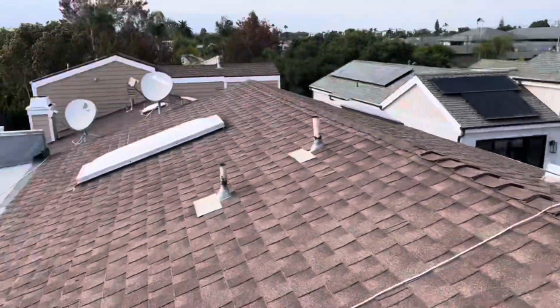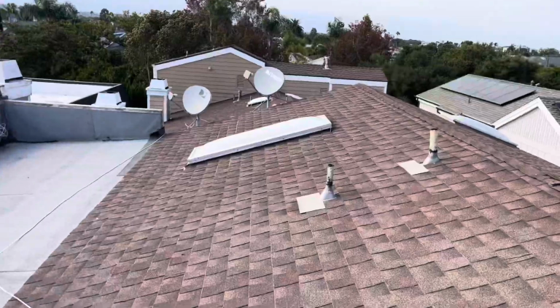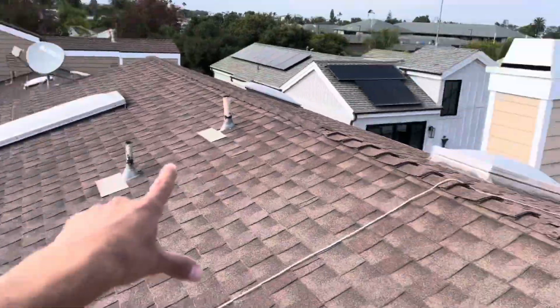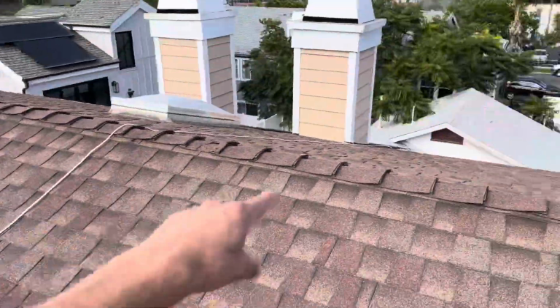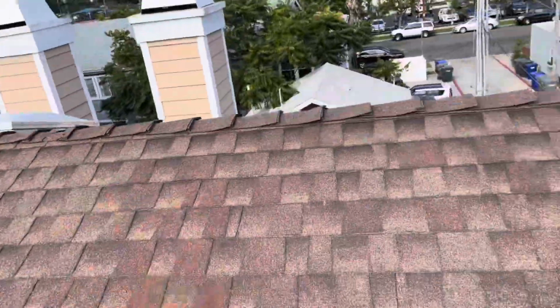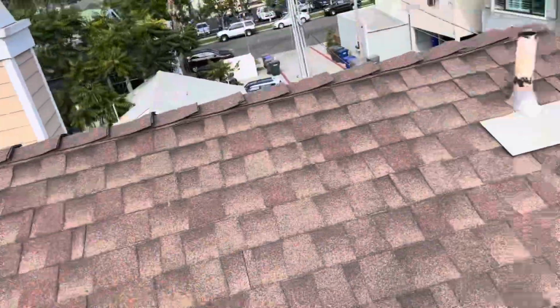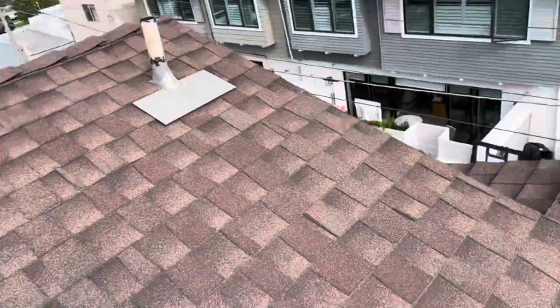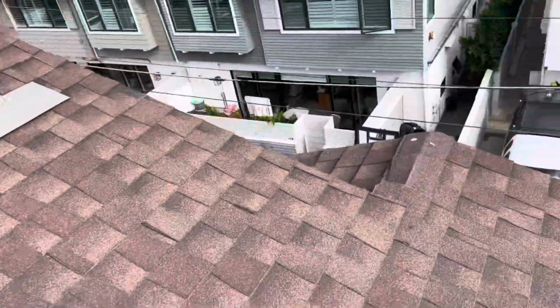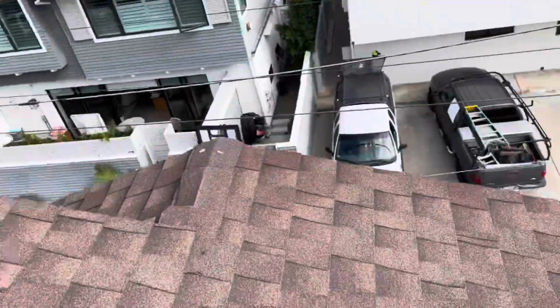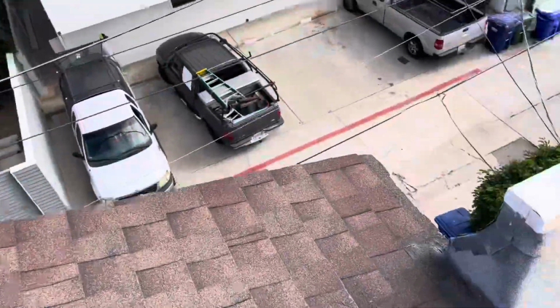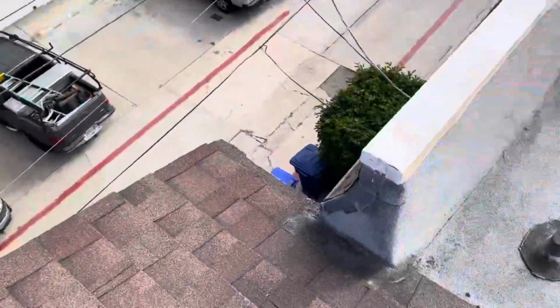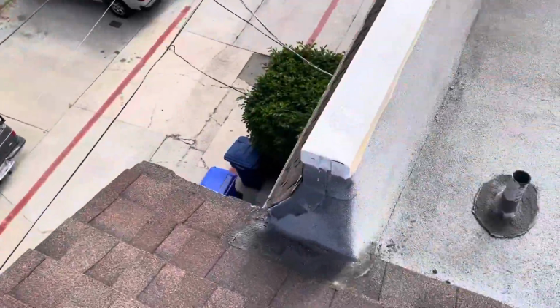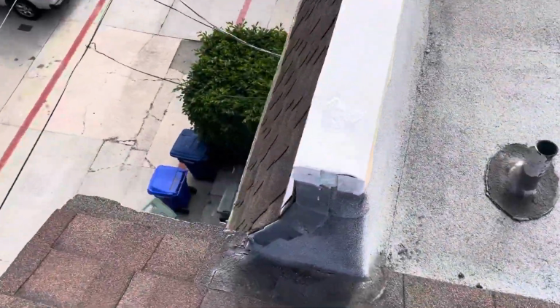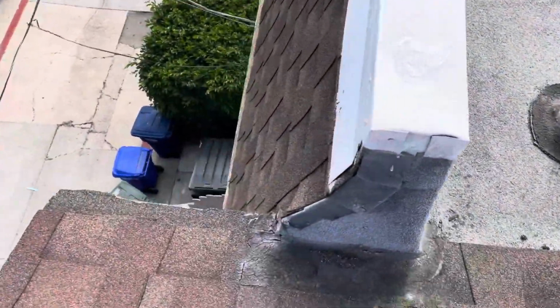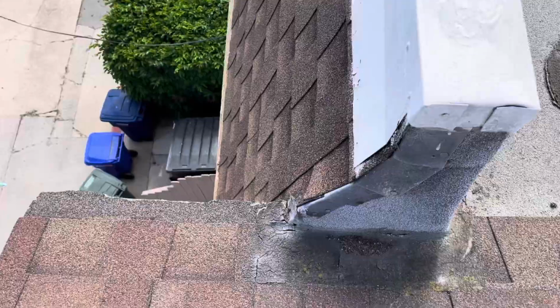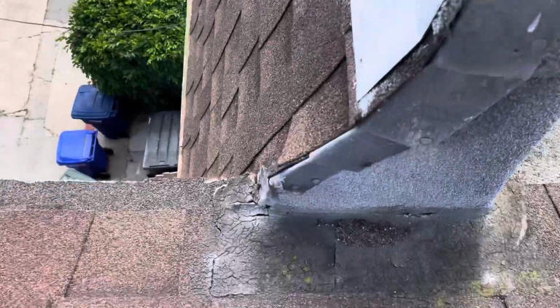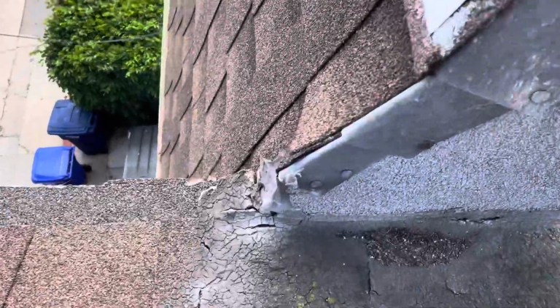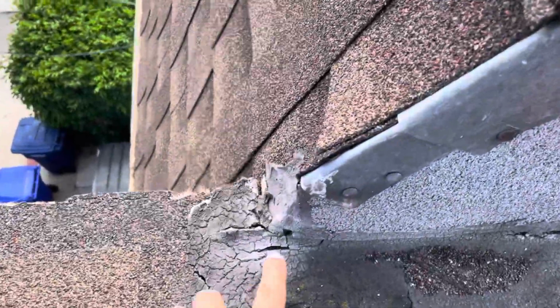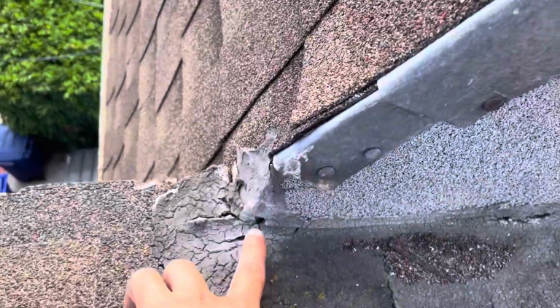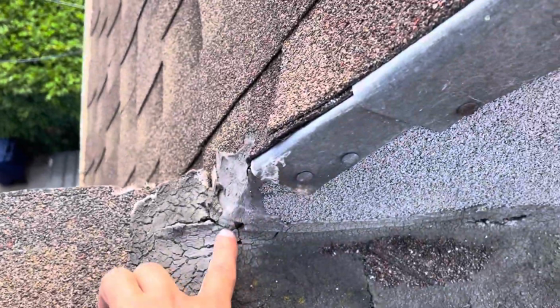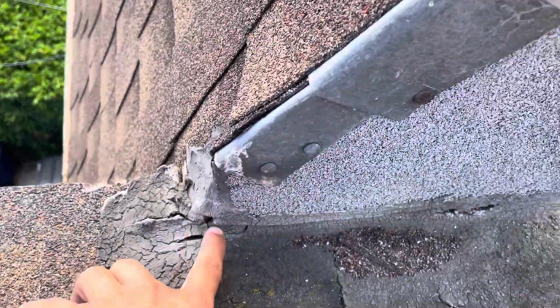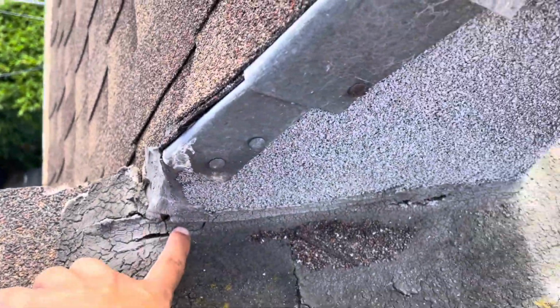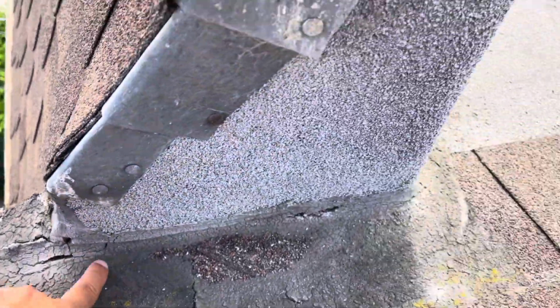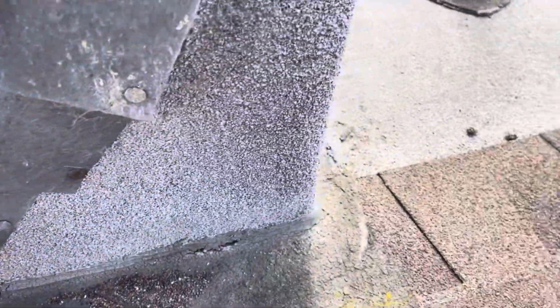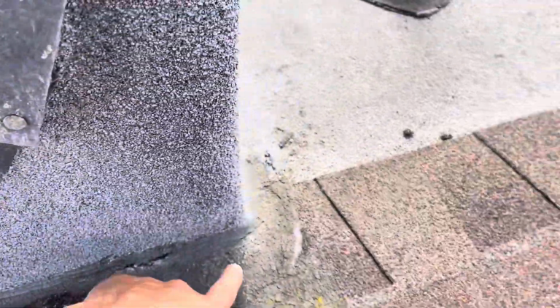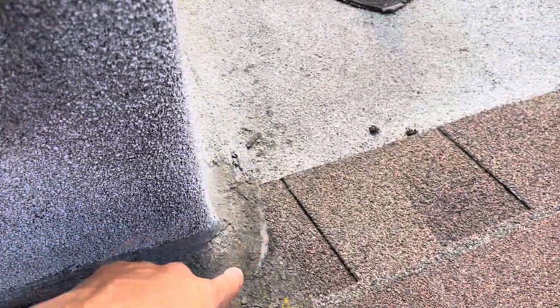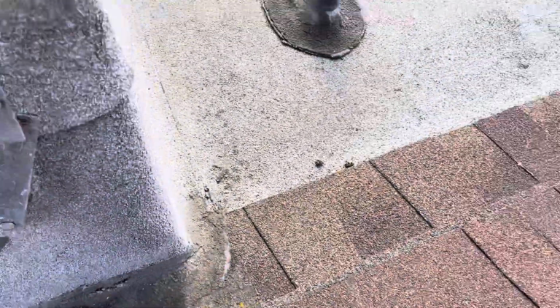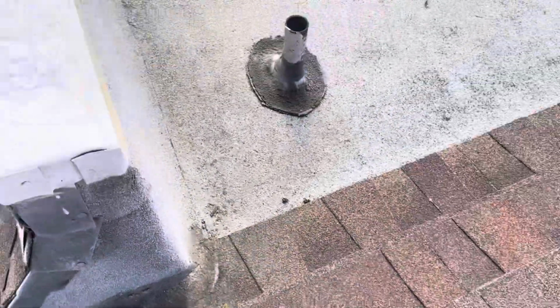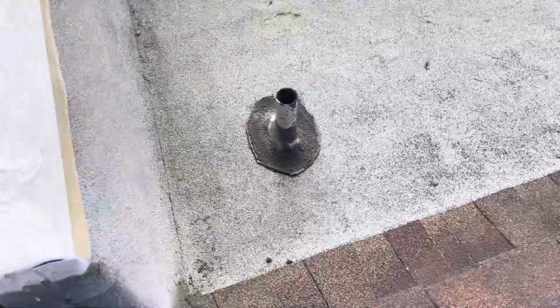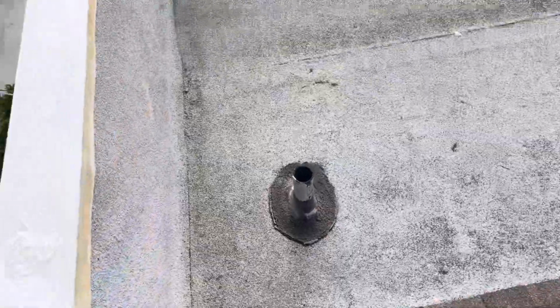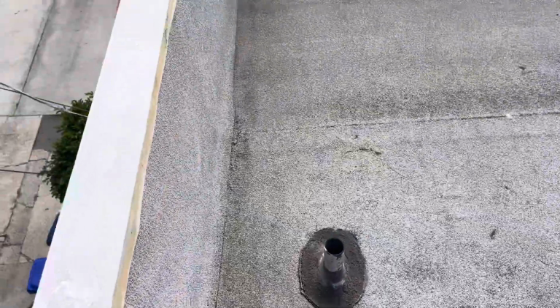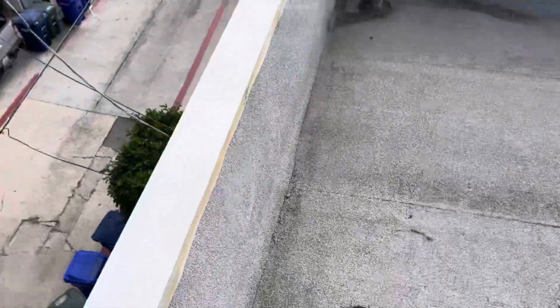As far as pointing out those leaks, let me get right to it. This is a potential leak point right on the corner here, connecting from the shingle portion to the flat section.